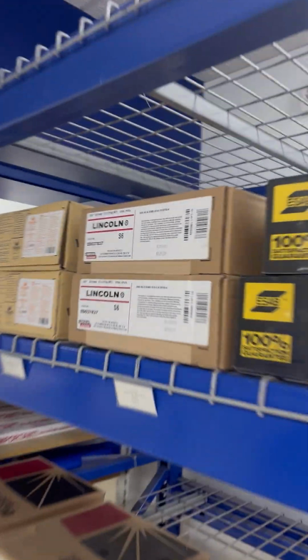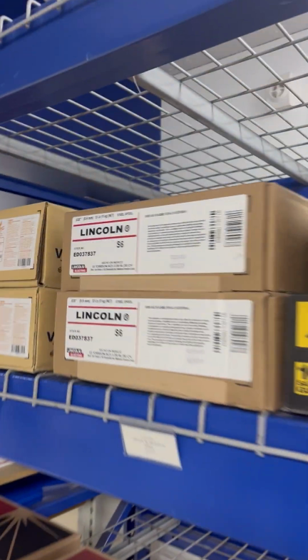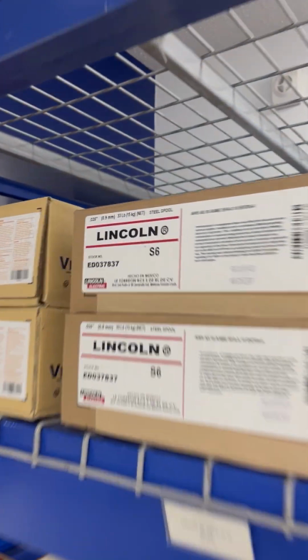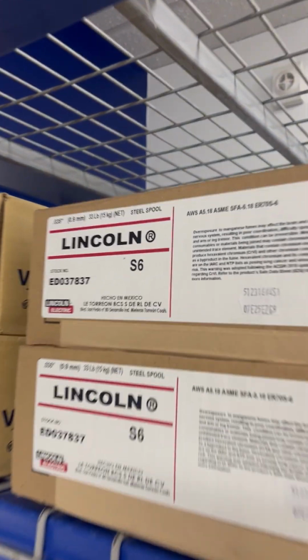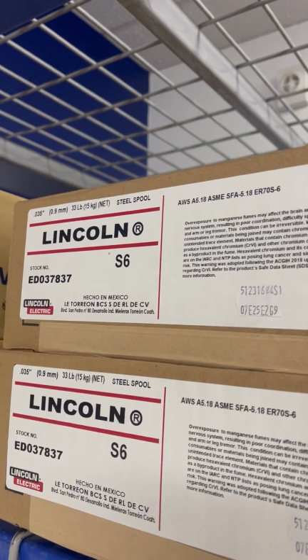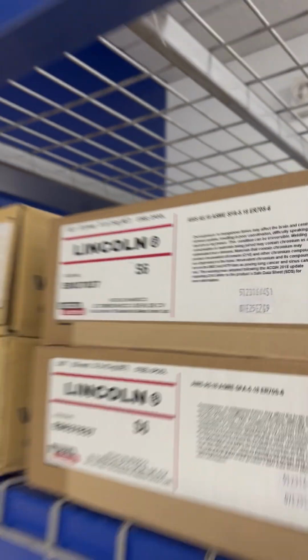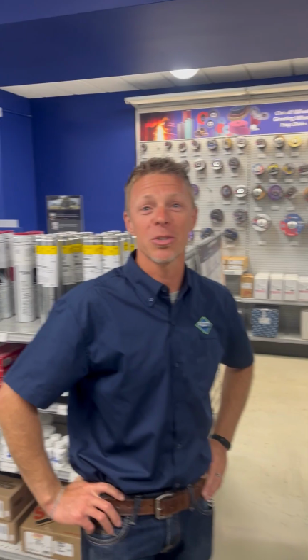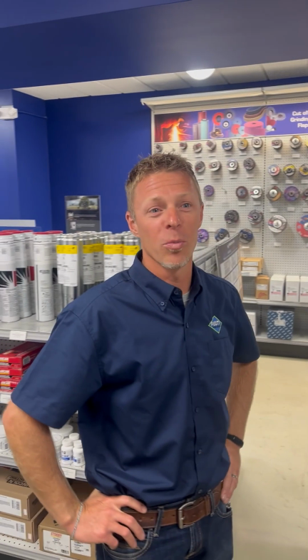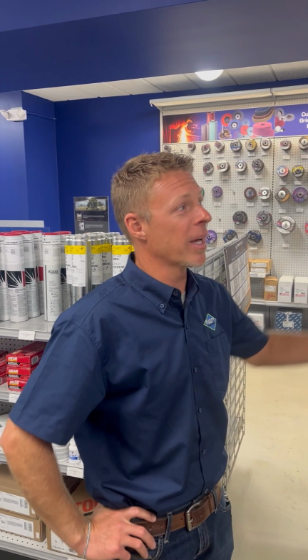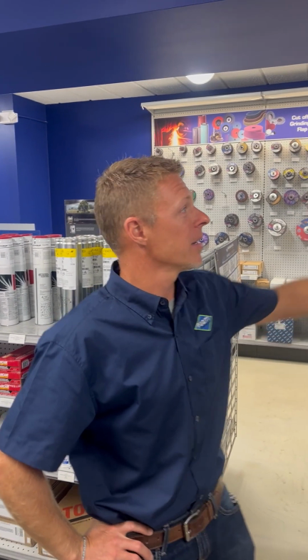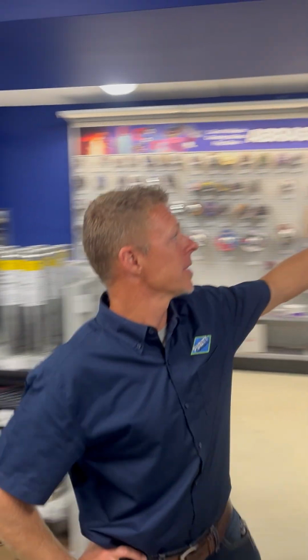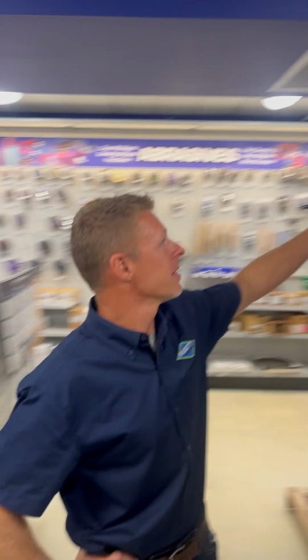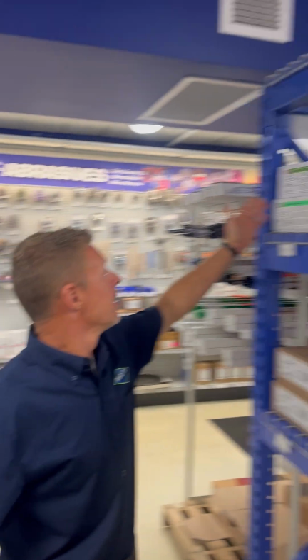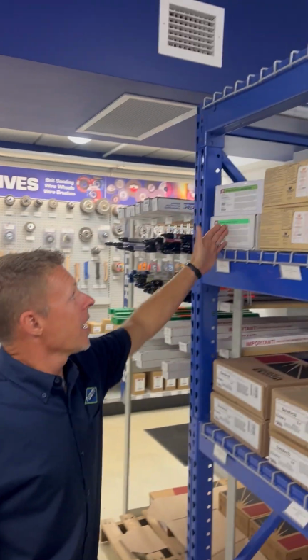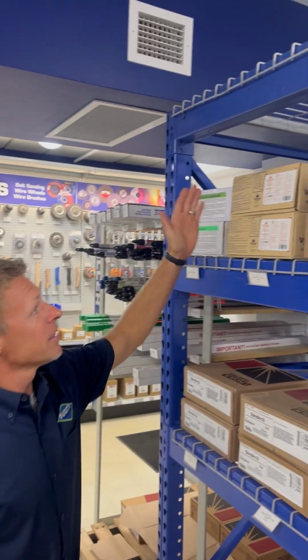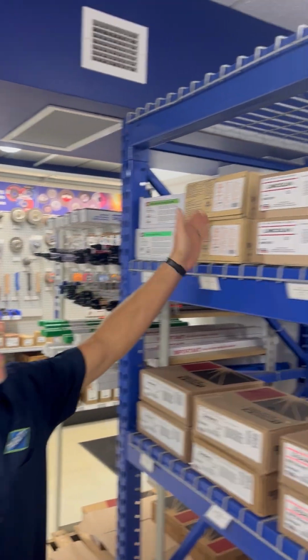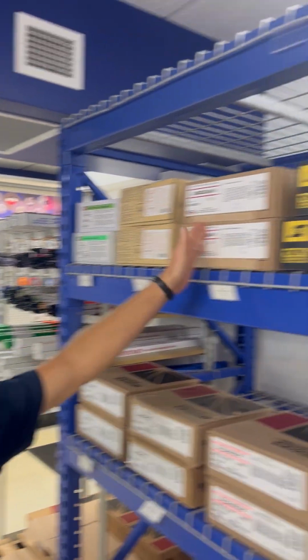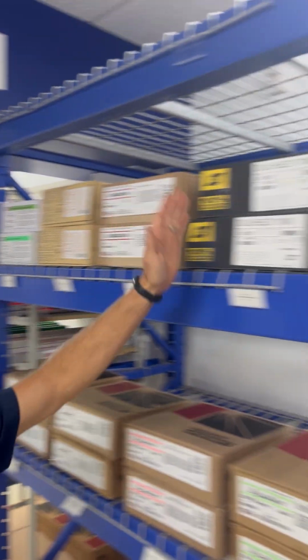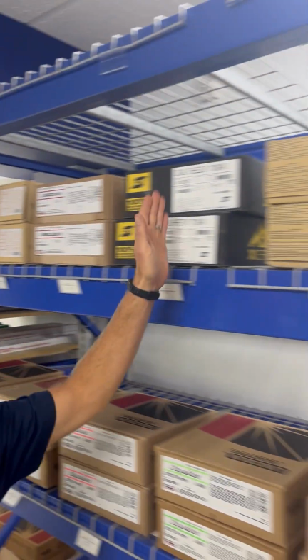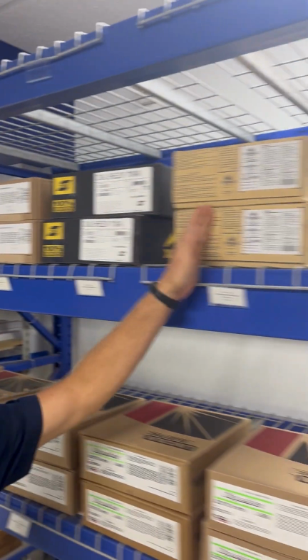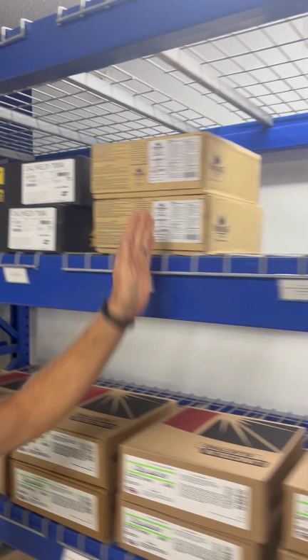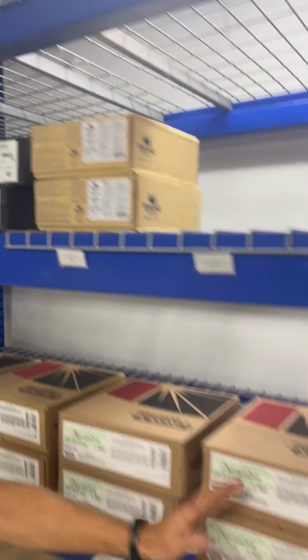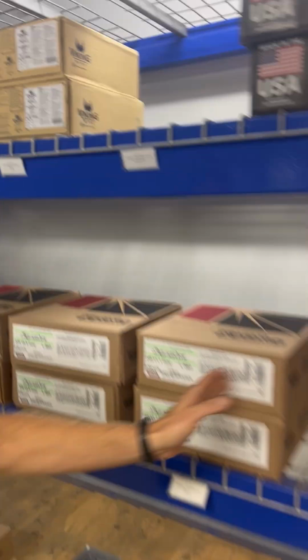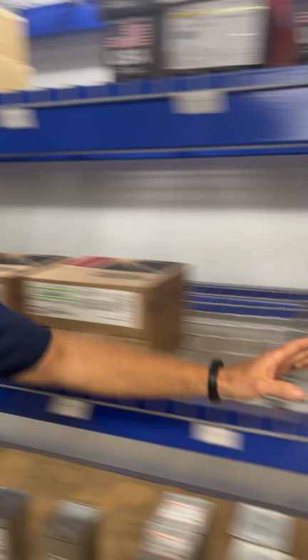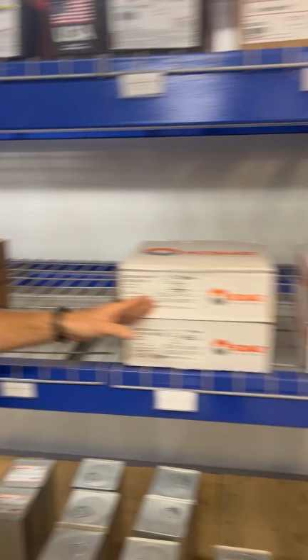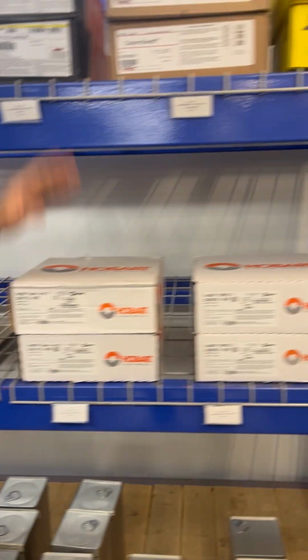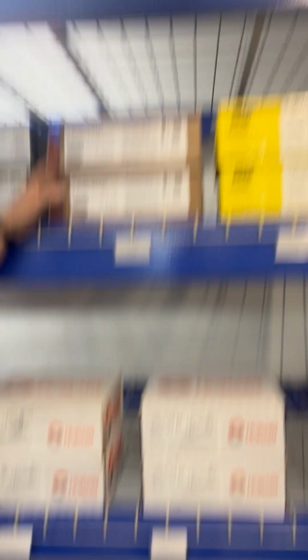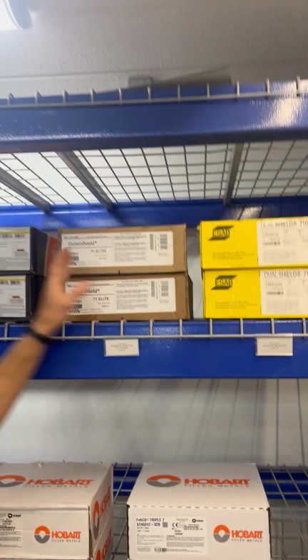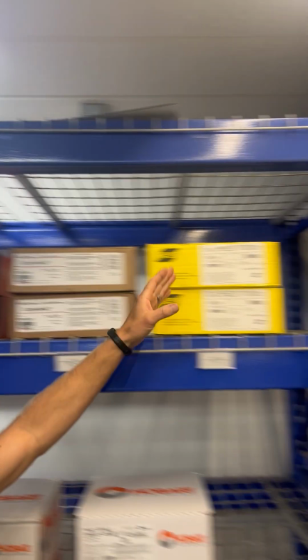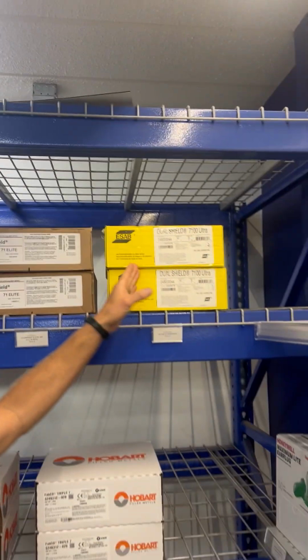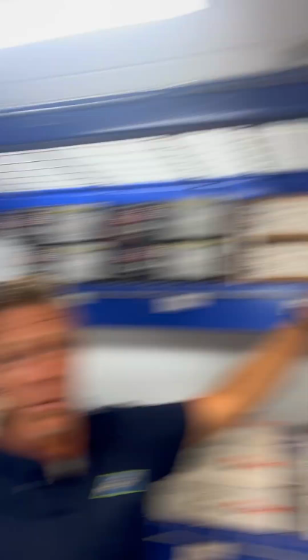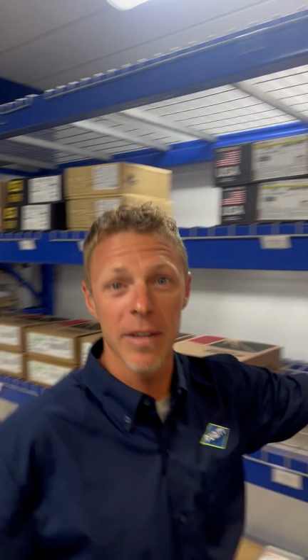Wire. So walk into this drill room — what do you pick, right? We got Harris, Viking, Lincoln, Aesop, more Viking, we got Superarch, we got Hobart, we got Outer Shield, we got Dual Shield. What do we pick, right?